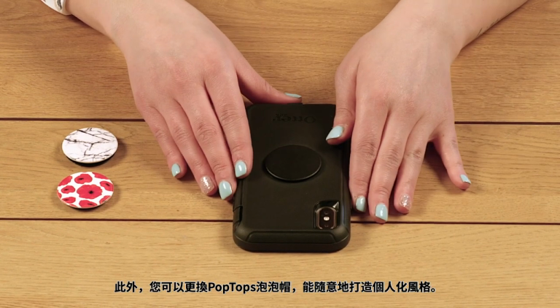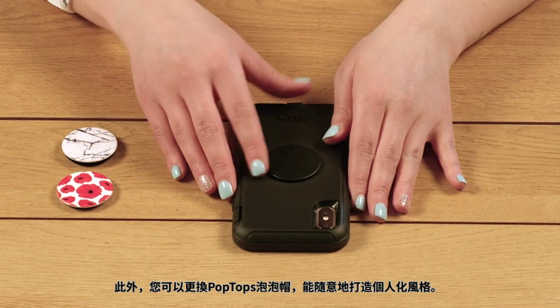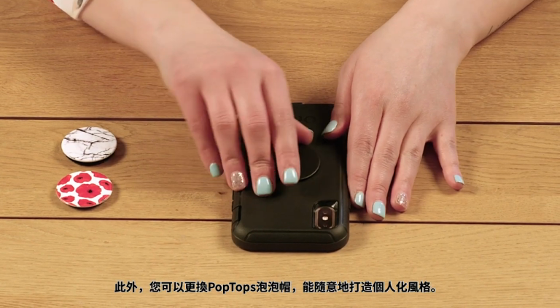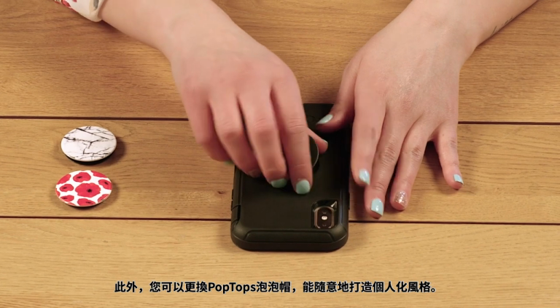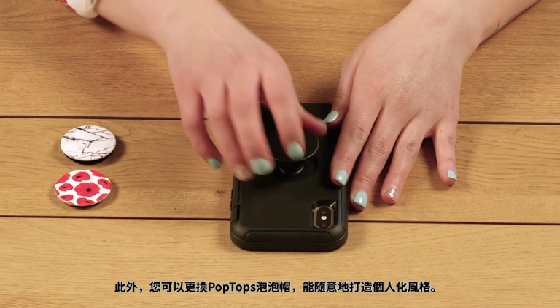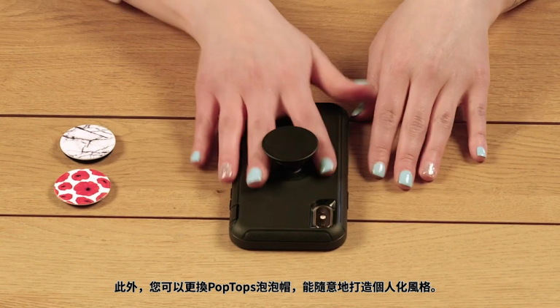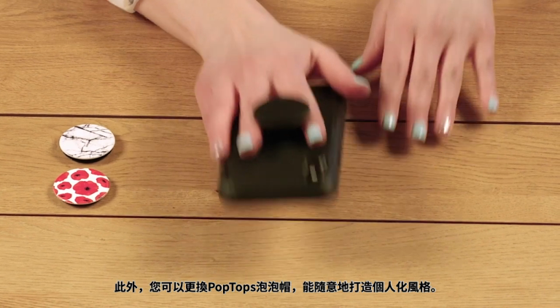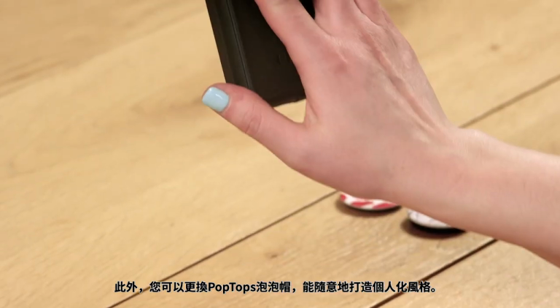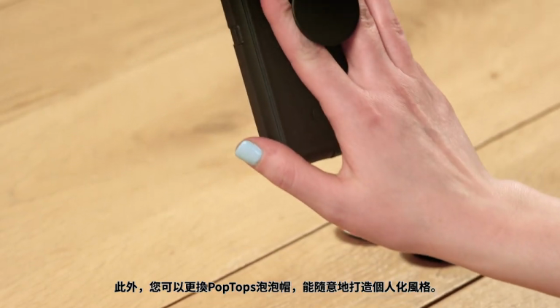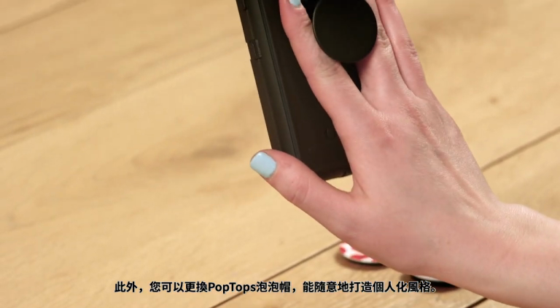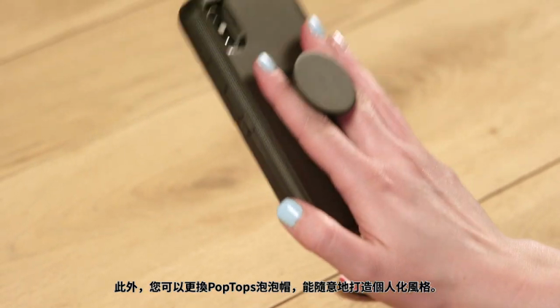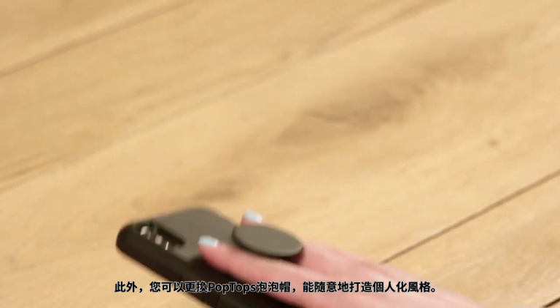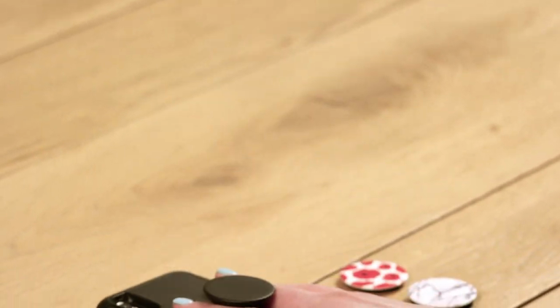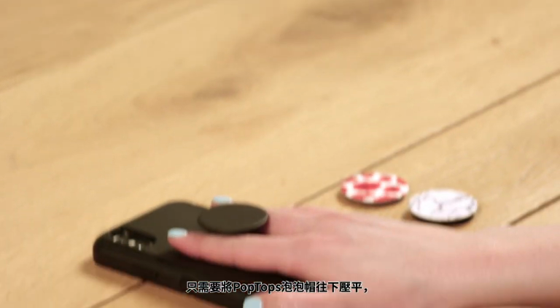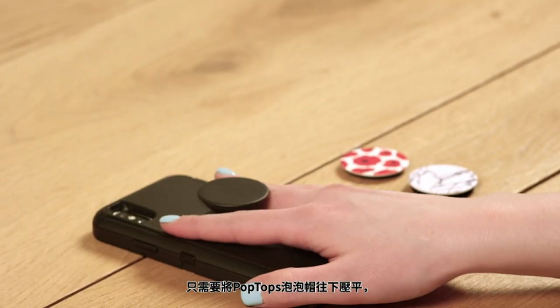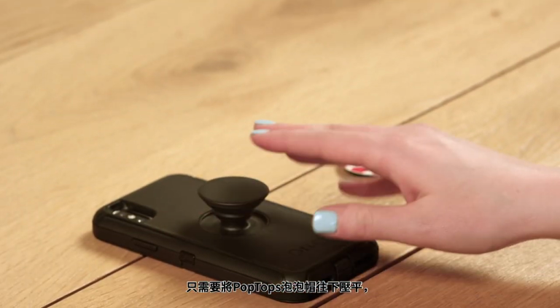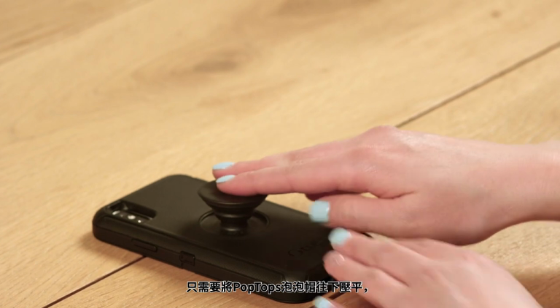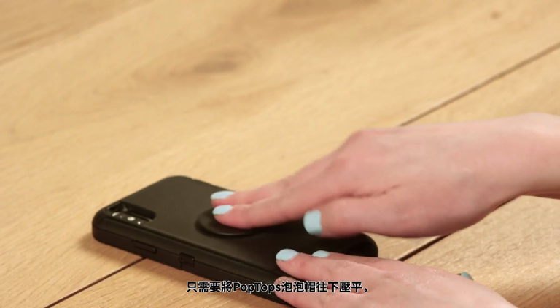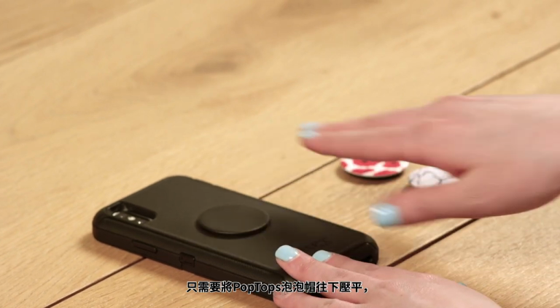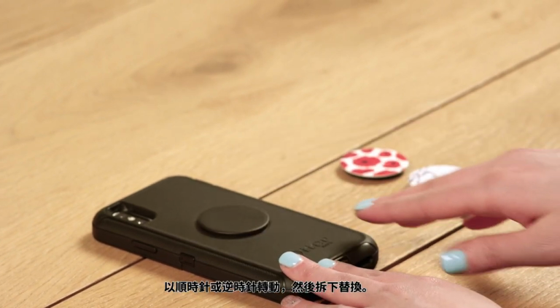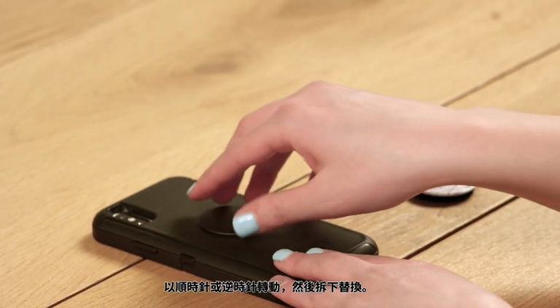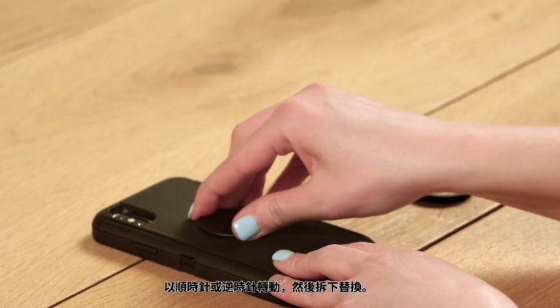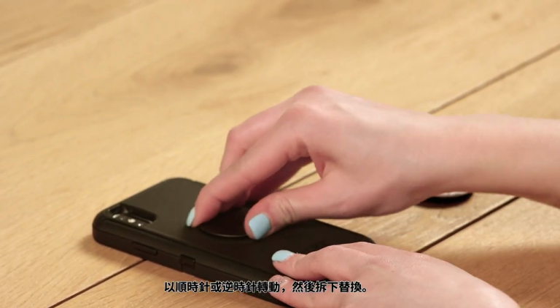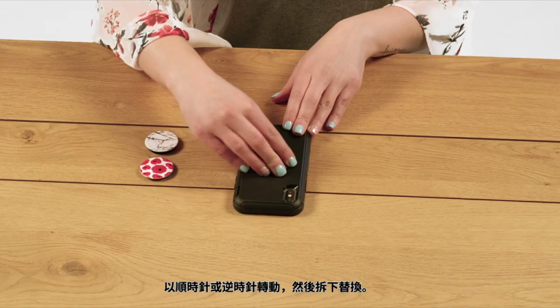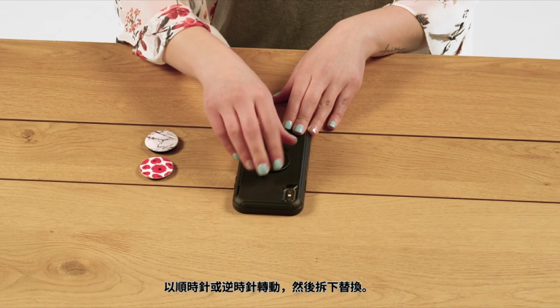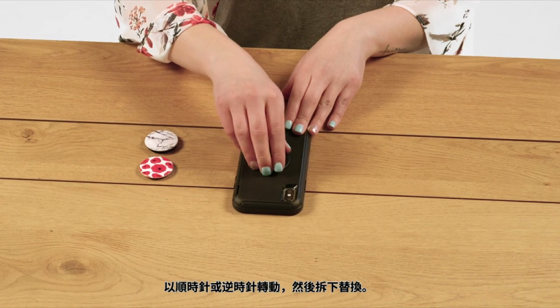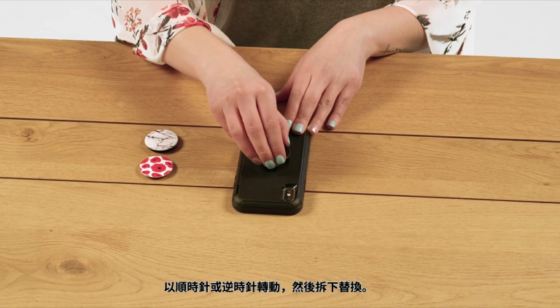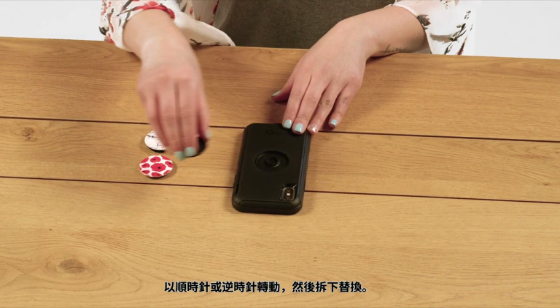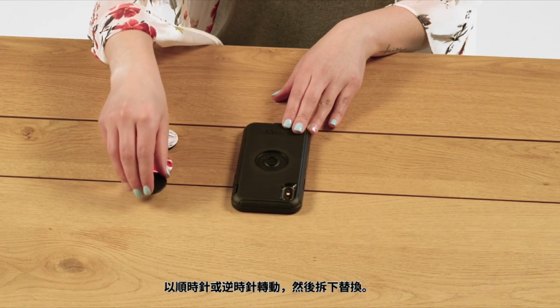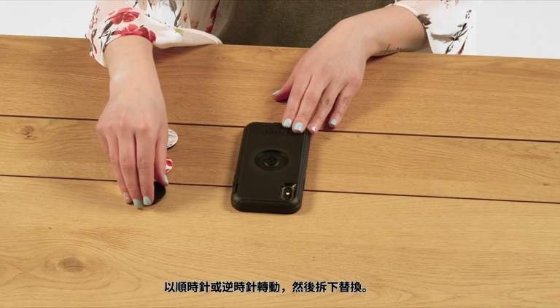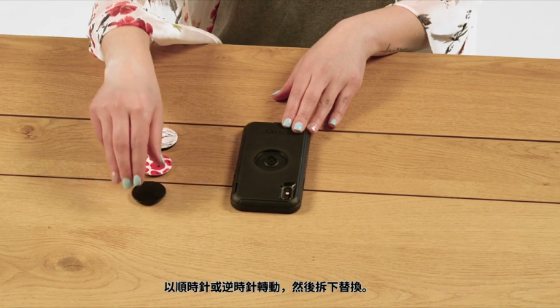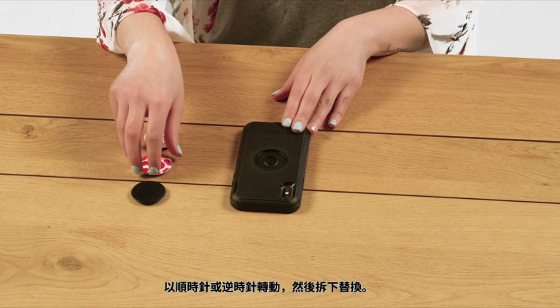Additionally, you can swap out pop tops for quick case customization. Simply close the pop top flat, press down, and turn either clockwise or counter-clockwise, then remove and swap.